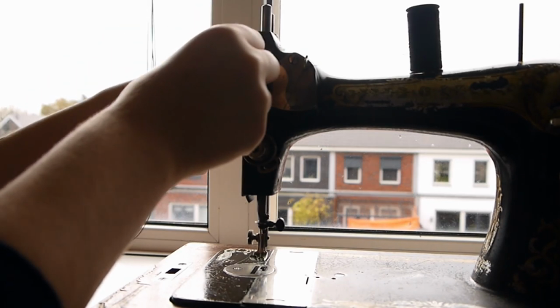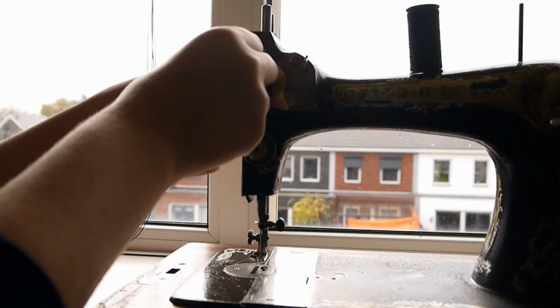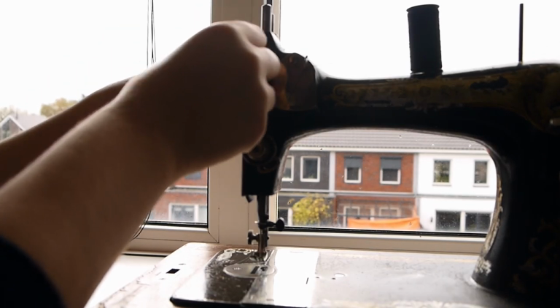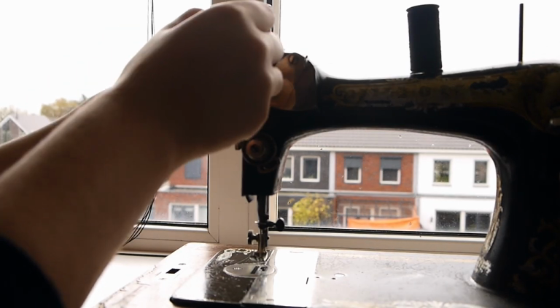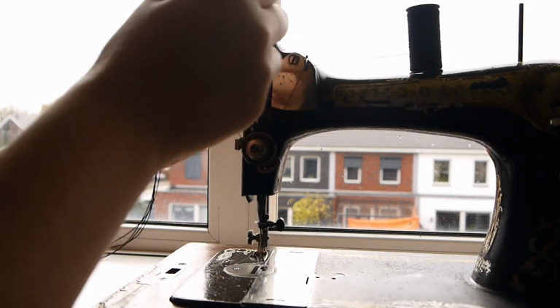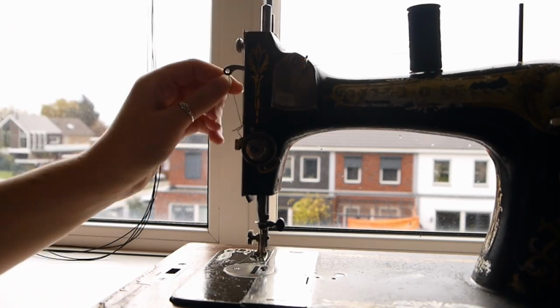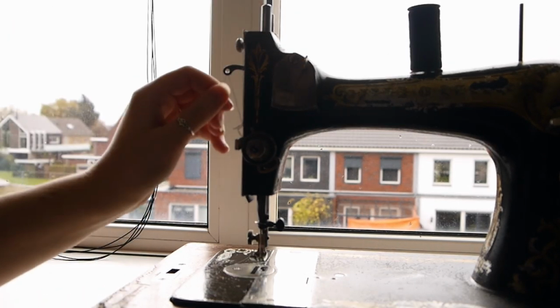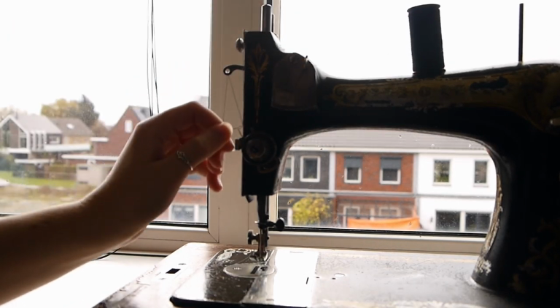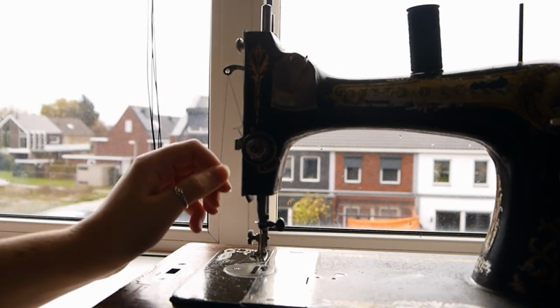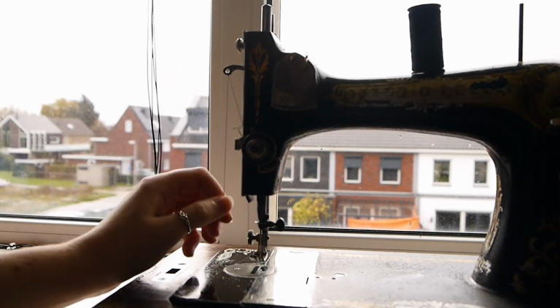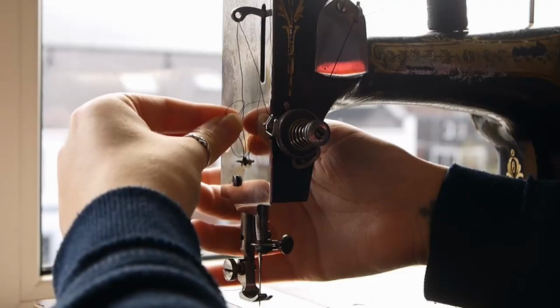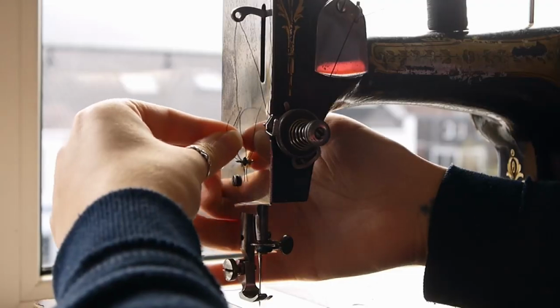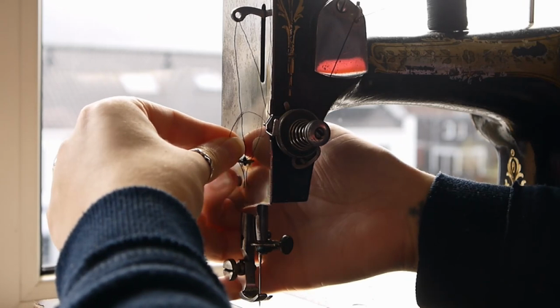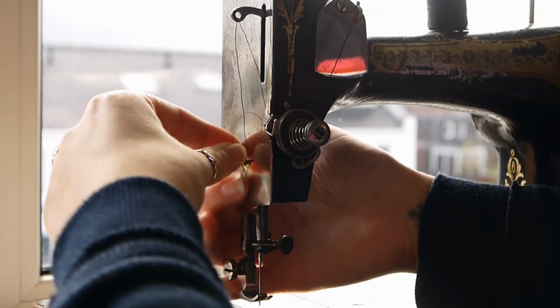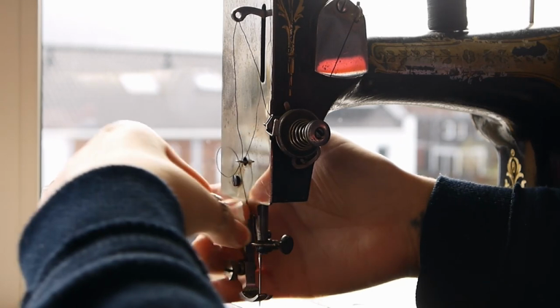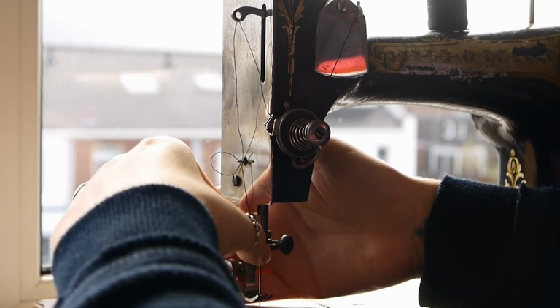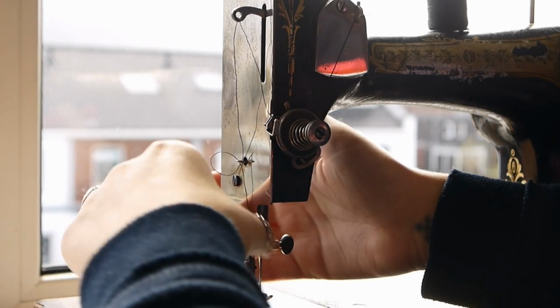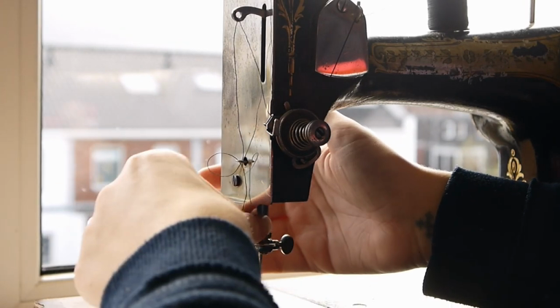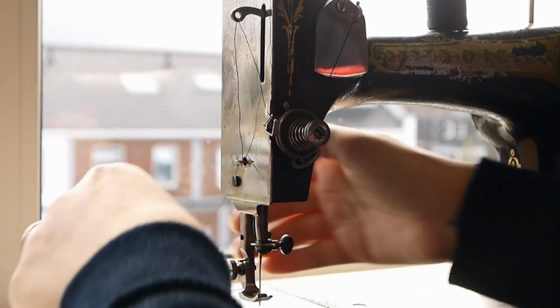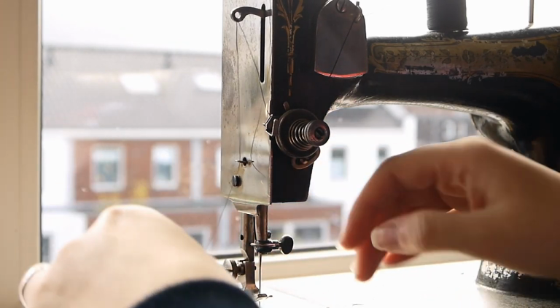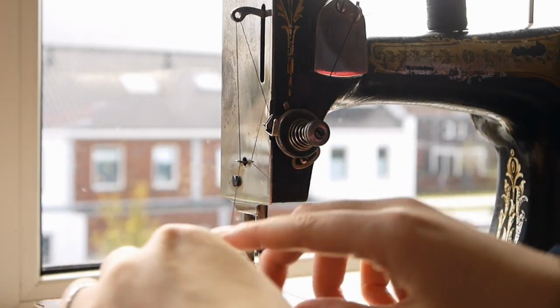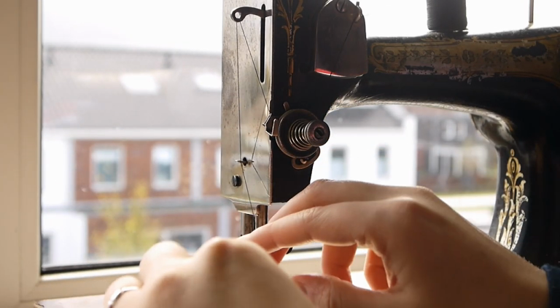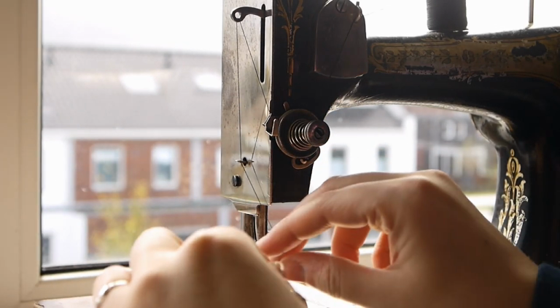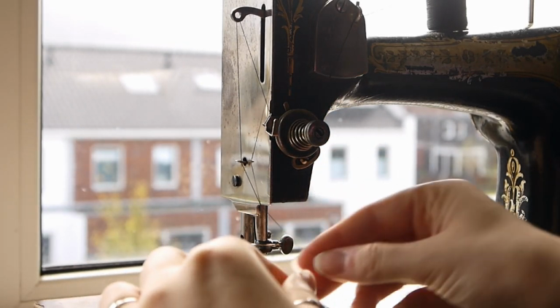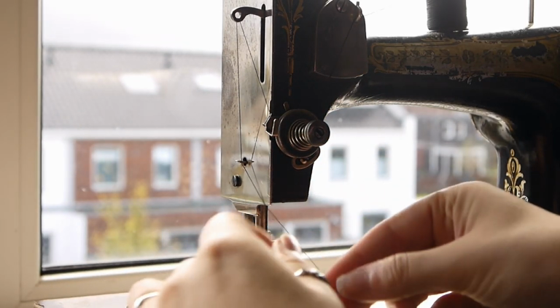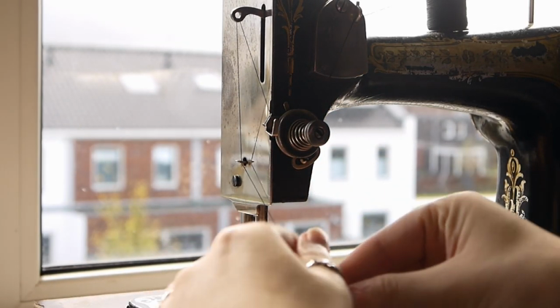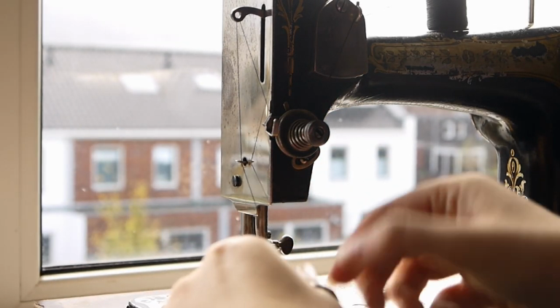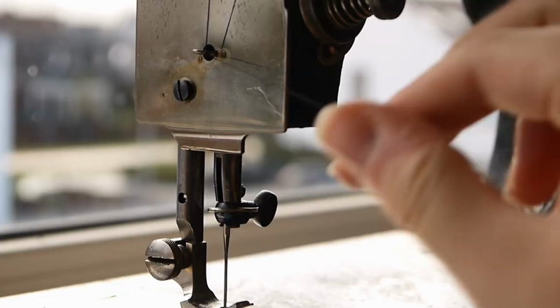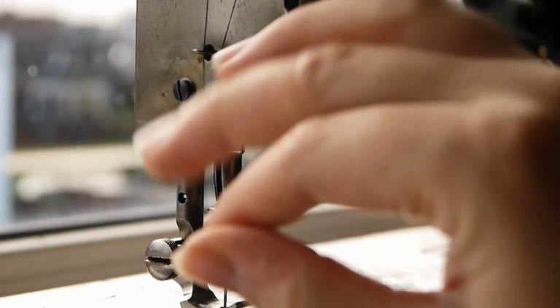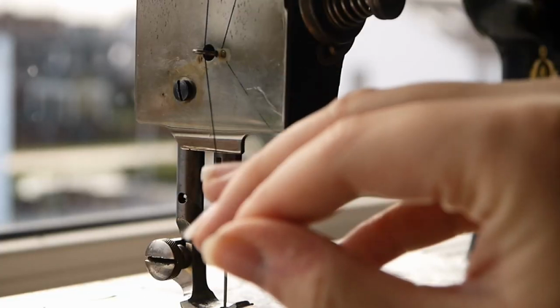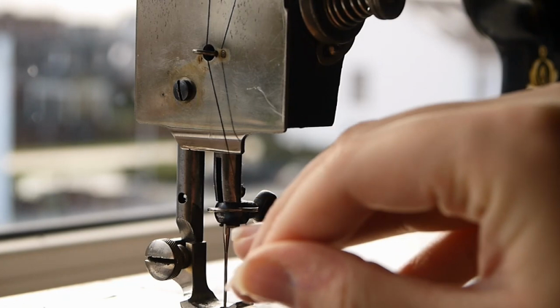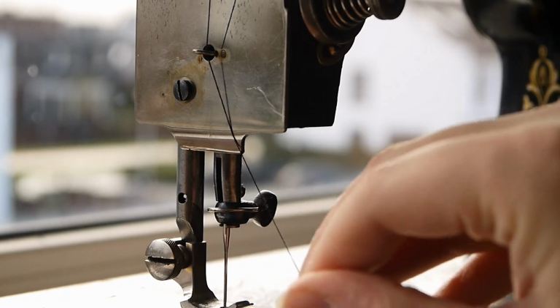Then we have the thread take-up lever — very creative name. Mine is at the left side around the corner, but some machines have them facing you on the same side as the previous hooks and eyes.